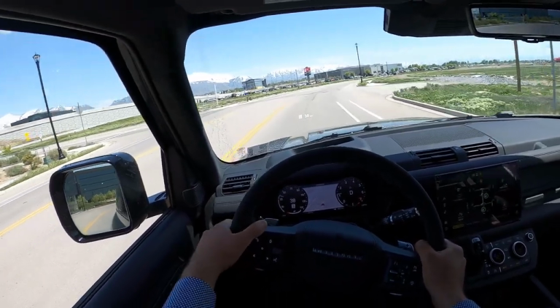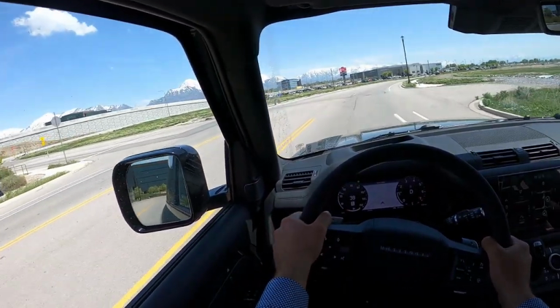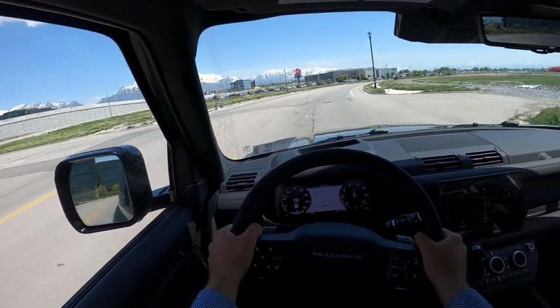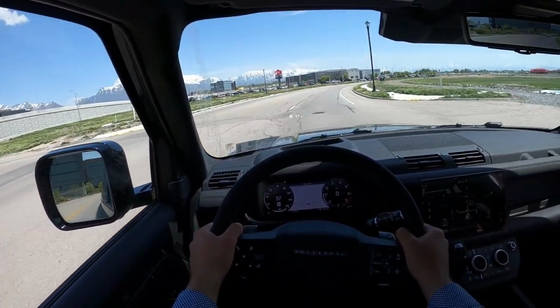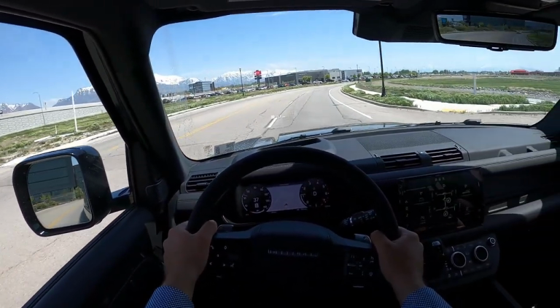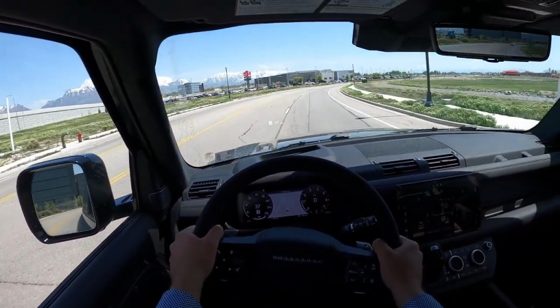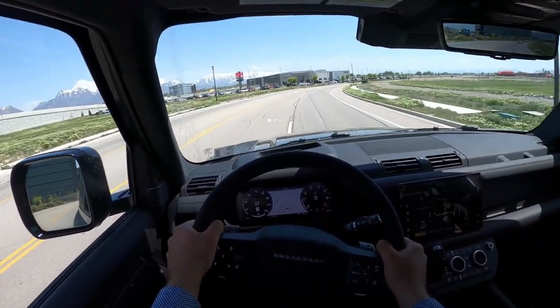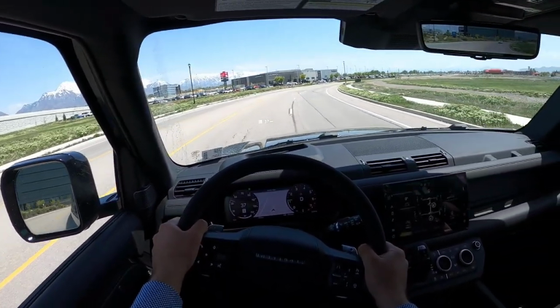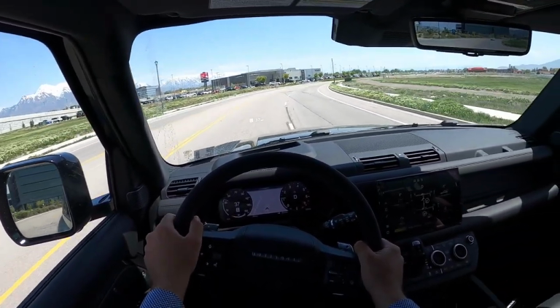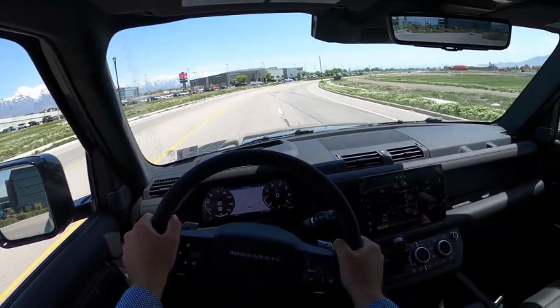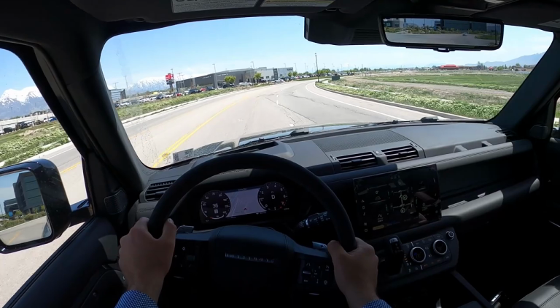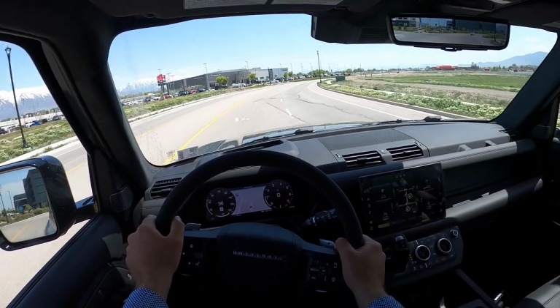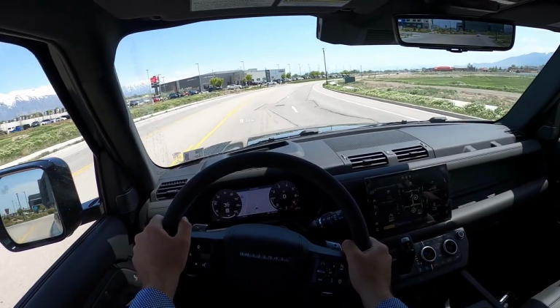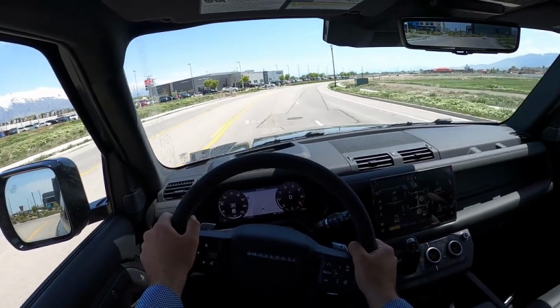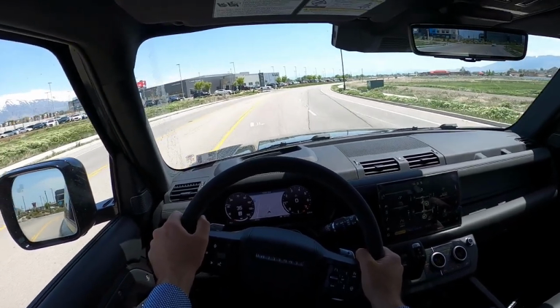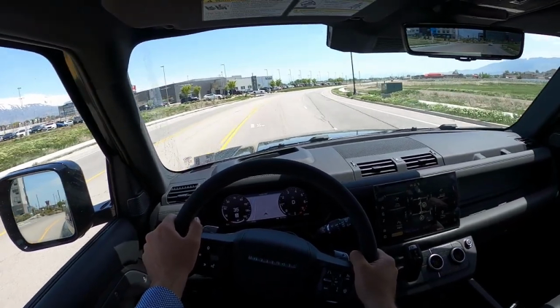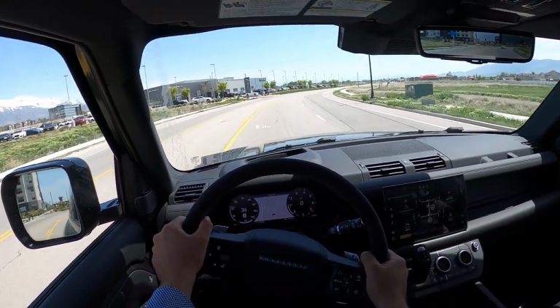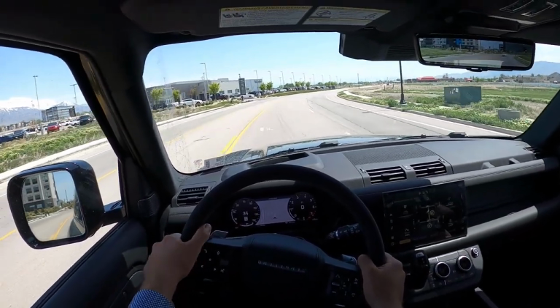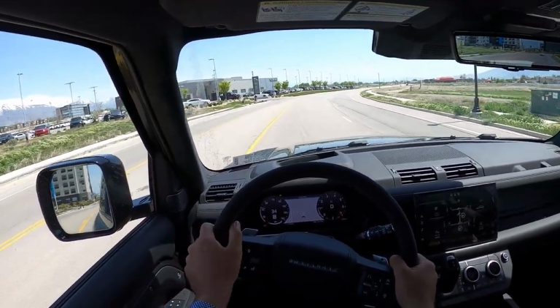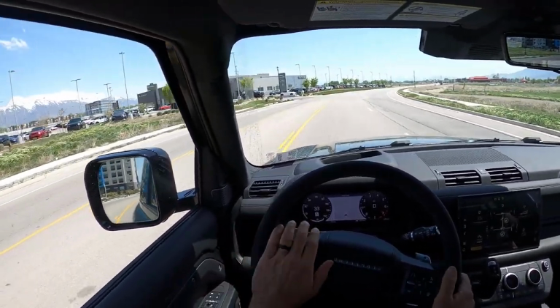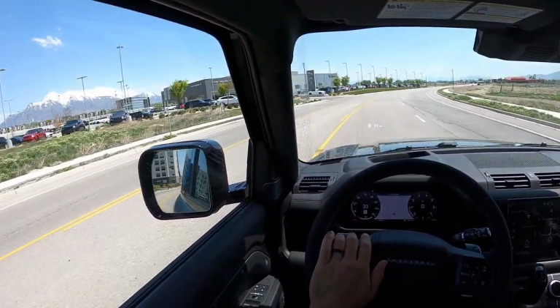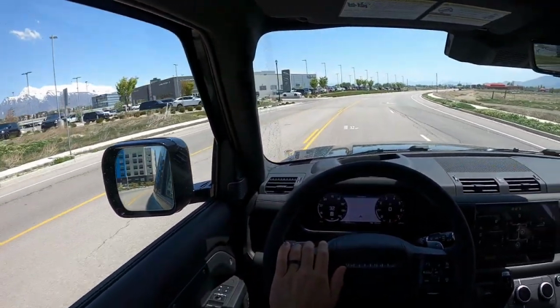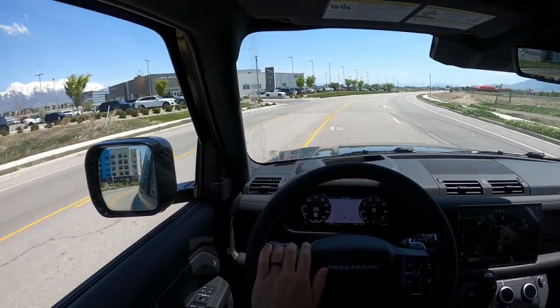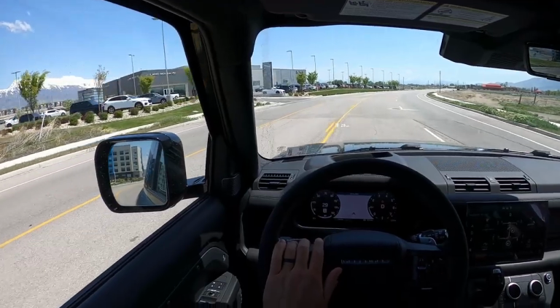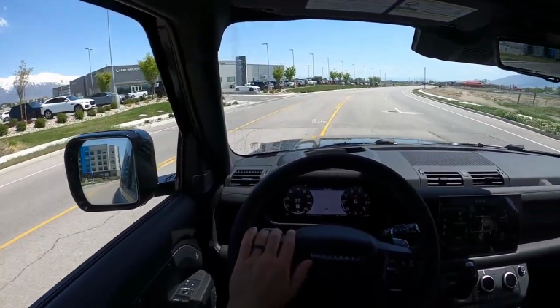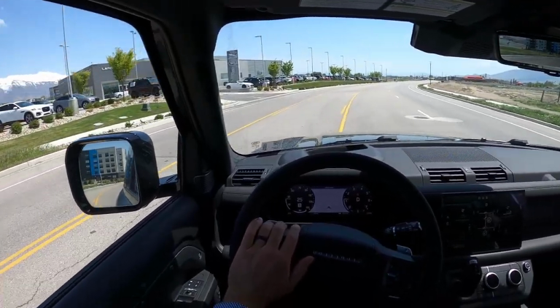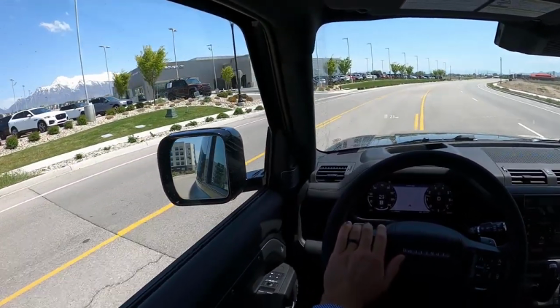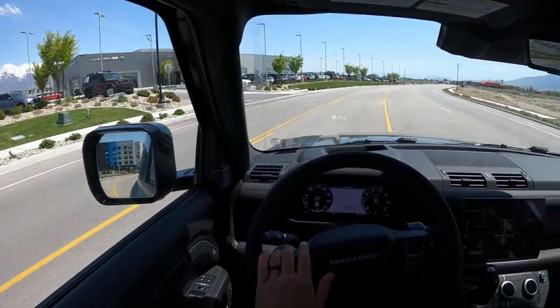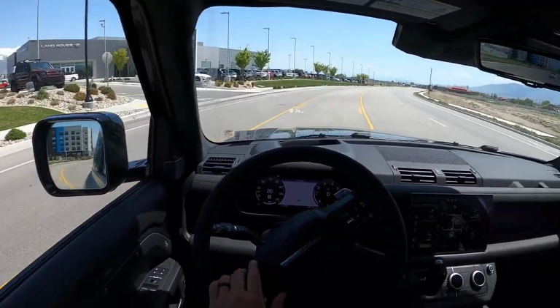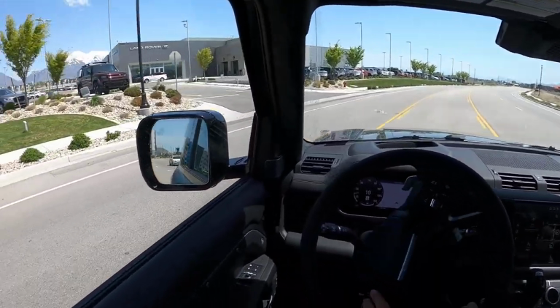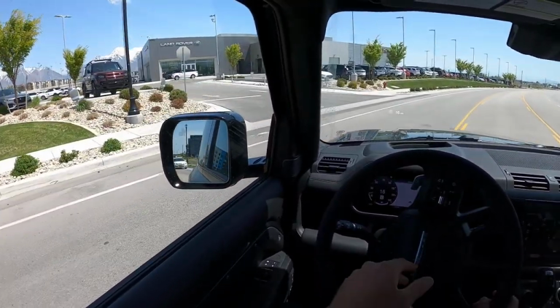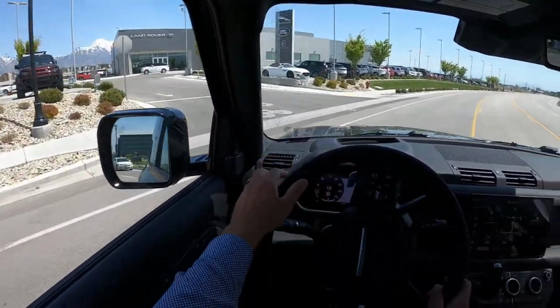Anyways, let me know what you guys think about the V8 Defender — let me know what you think about this V8 90. I think this thing's pretty crazy. You've got to have a certain crazy personality to drive one of these, because this thing is just crazy.